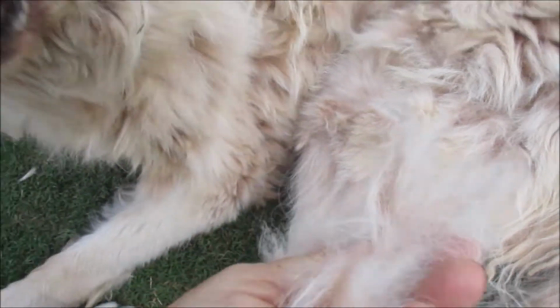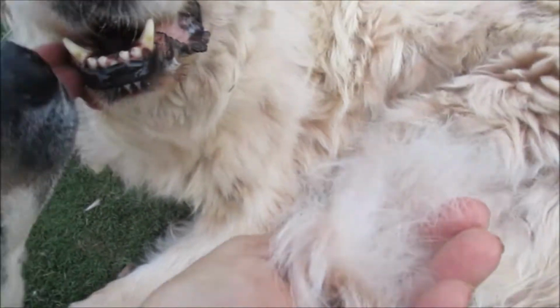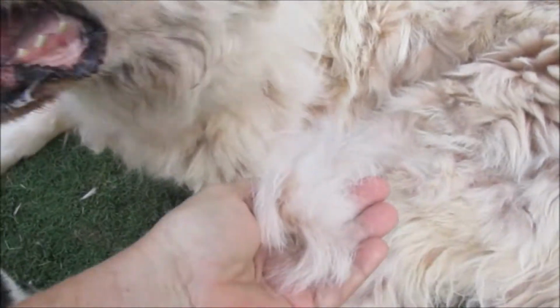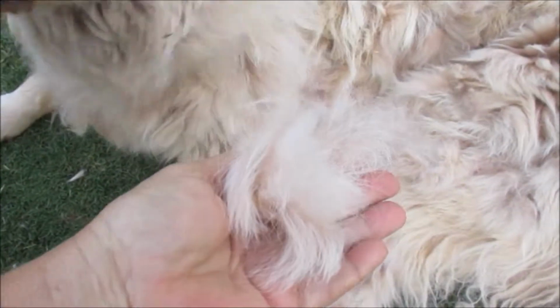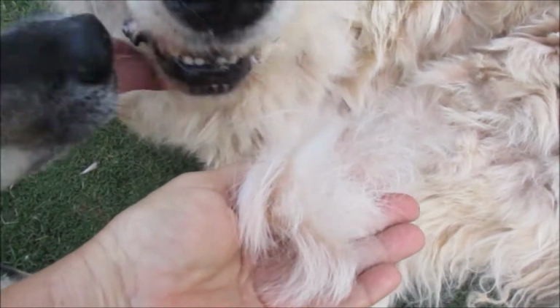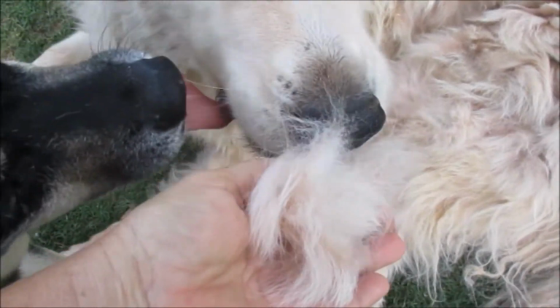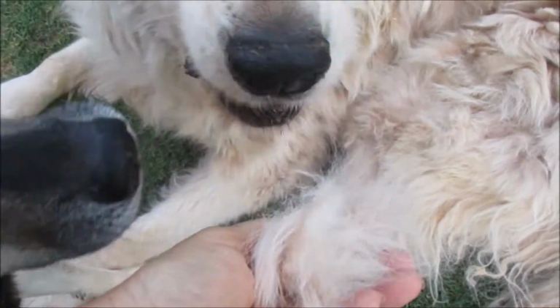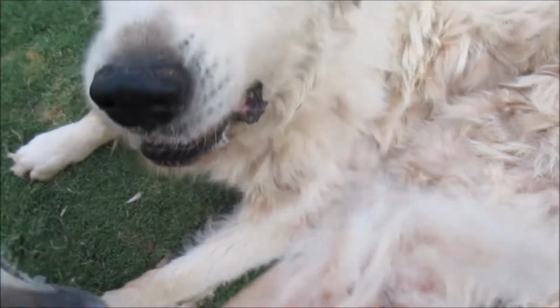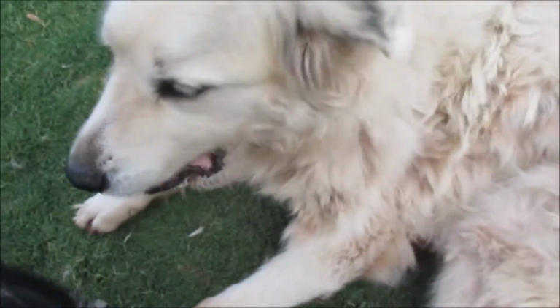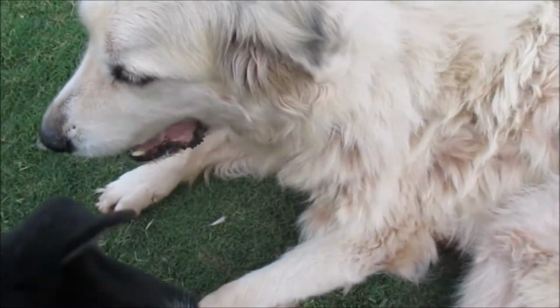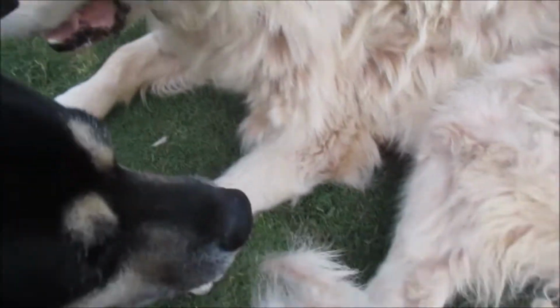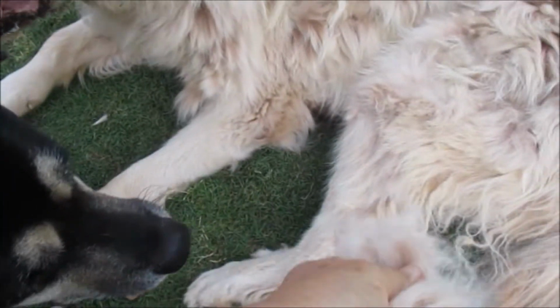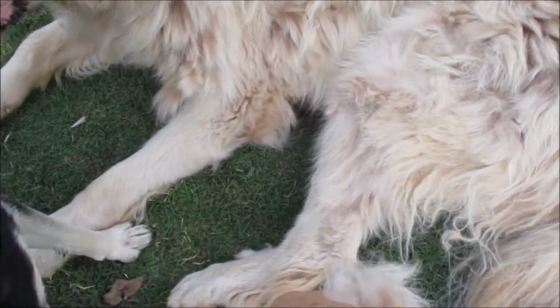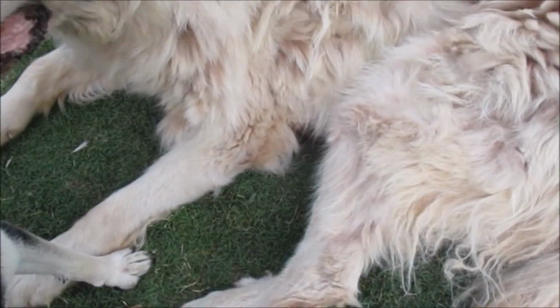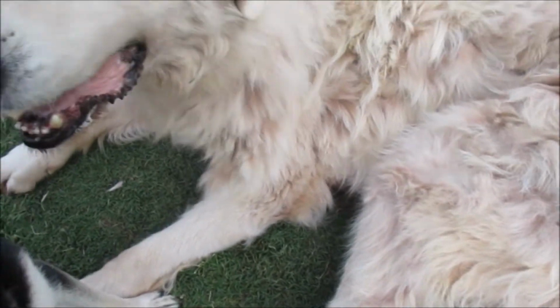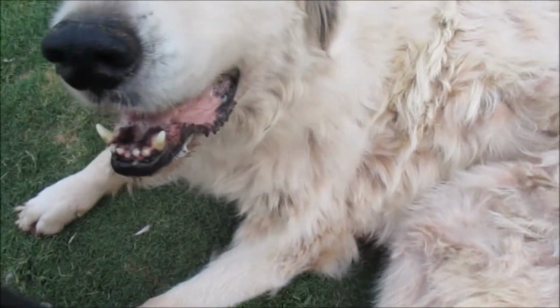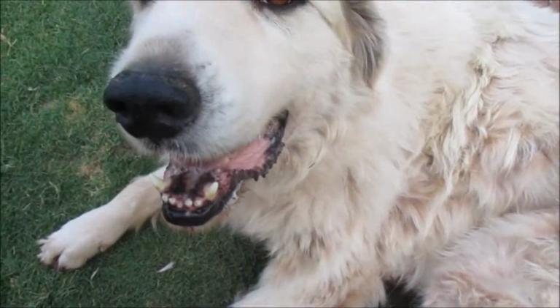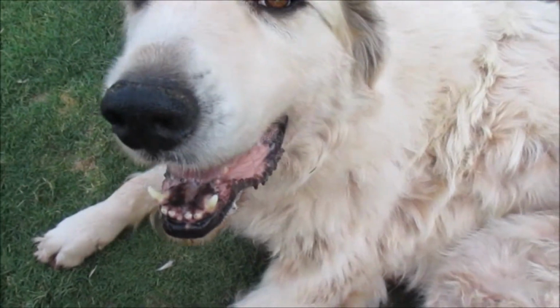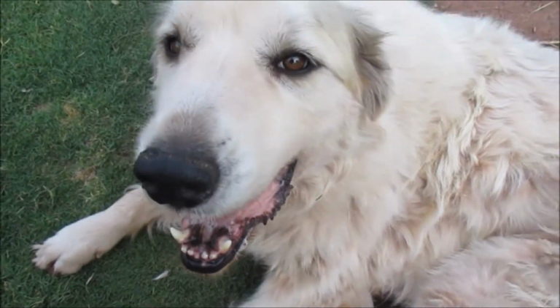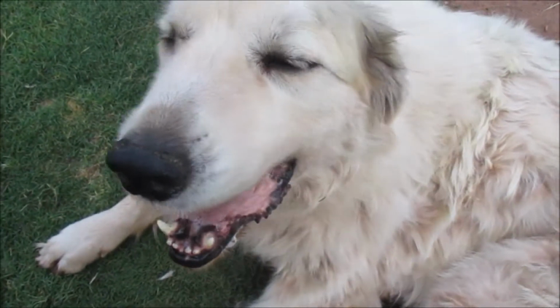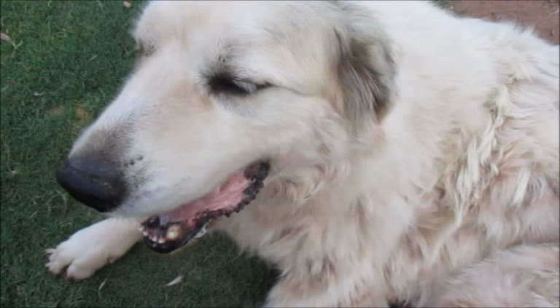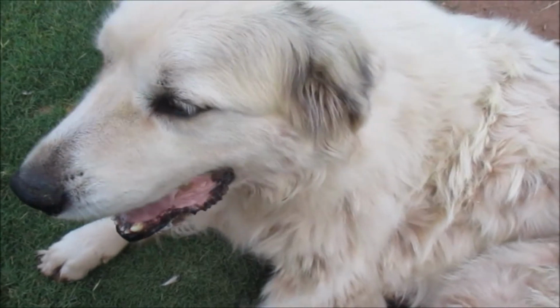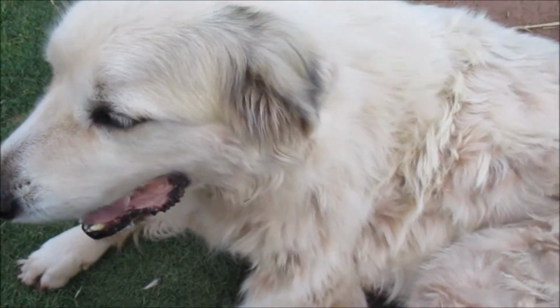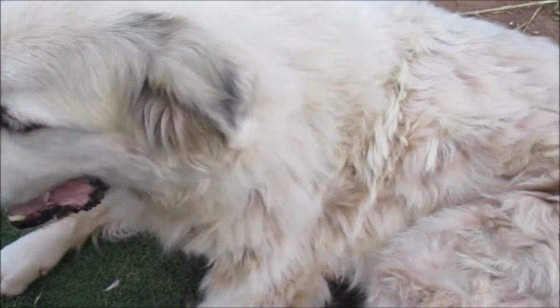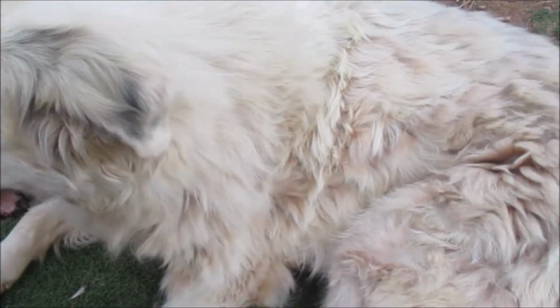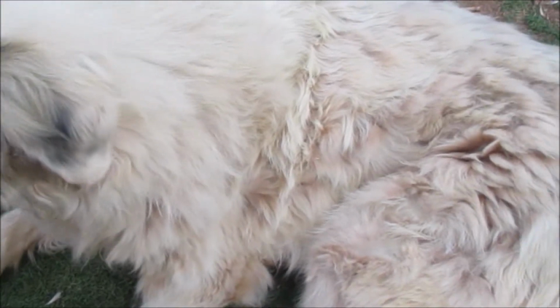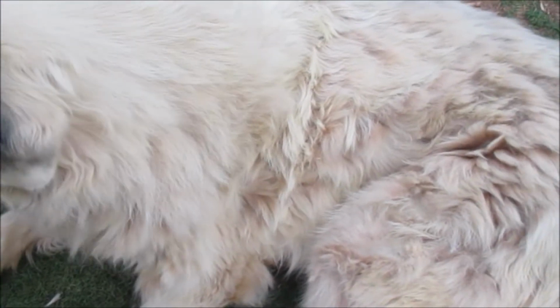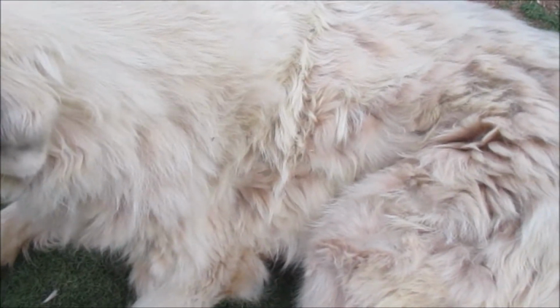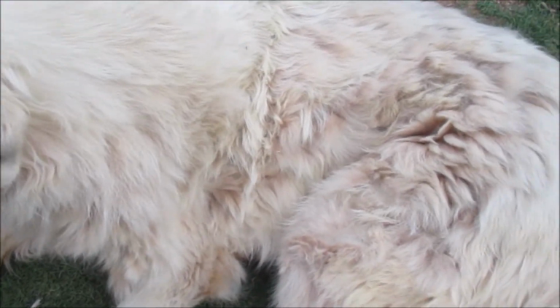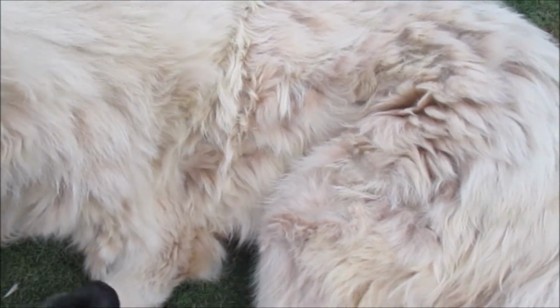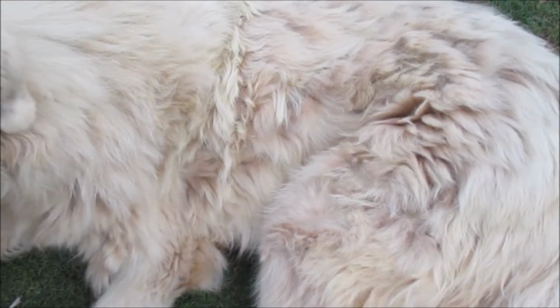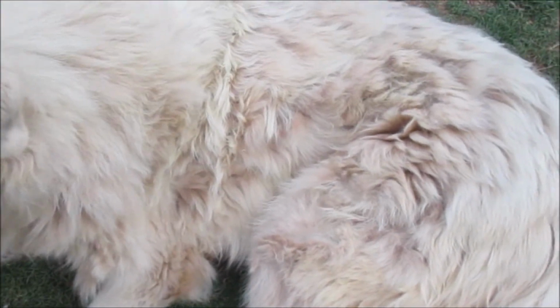And the birds love this — yeah, that's your hair. He'll feel so much cooler. But anybody thinking about getting a Great Pyrenees, they can really shed.